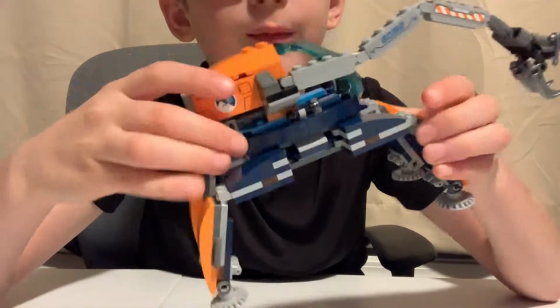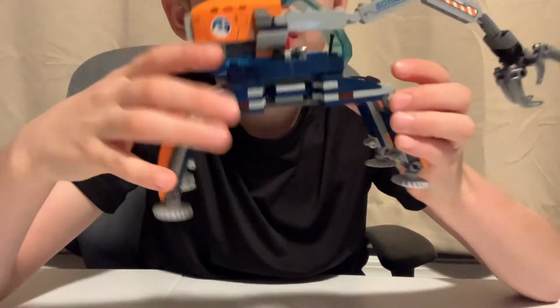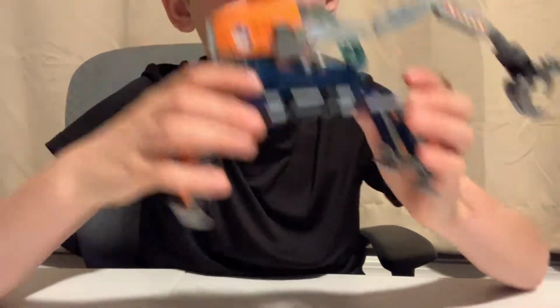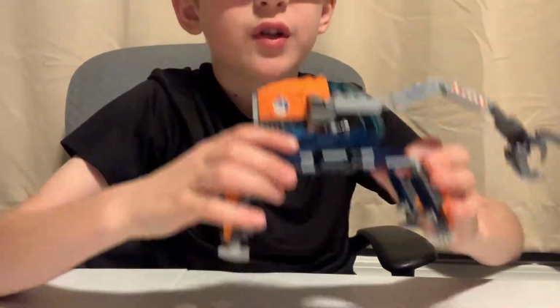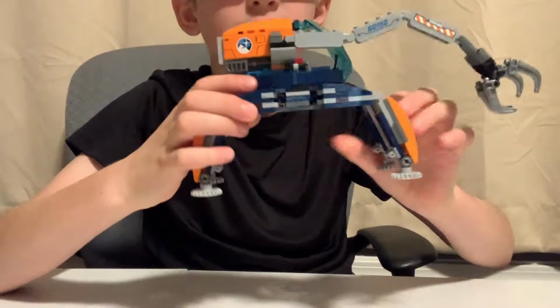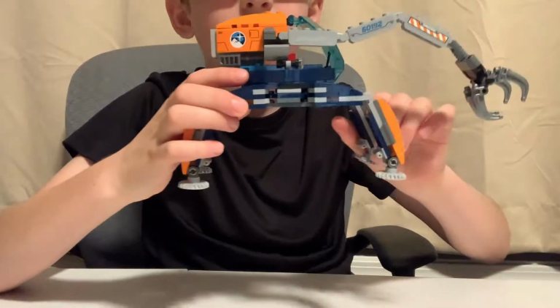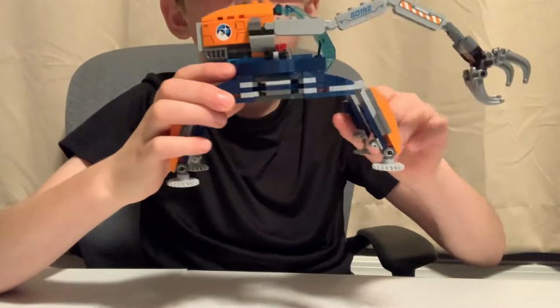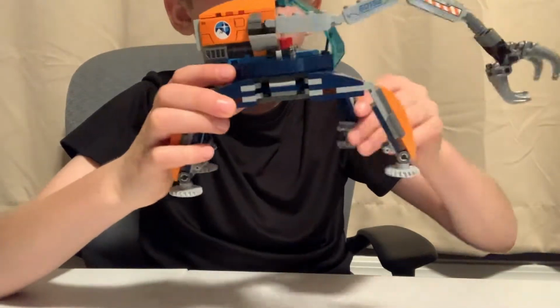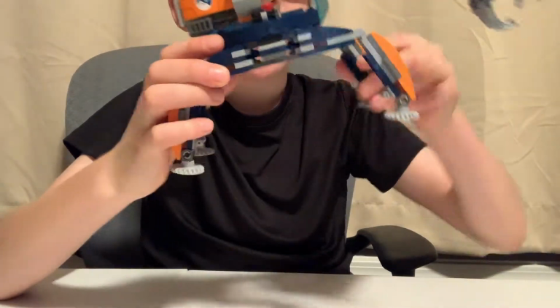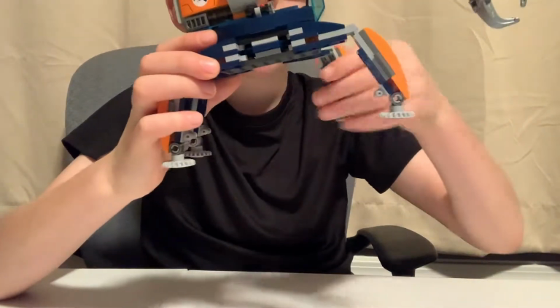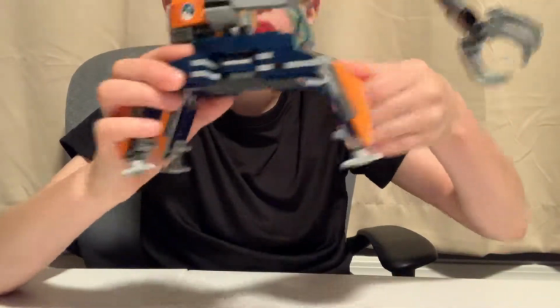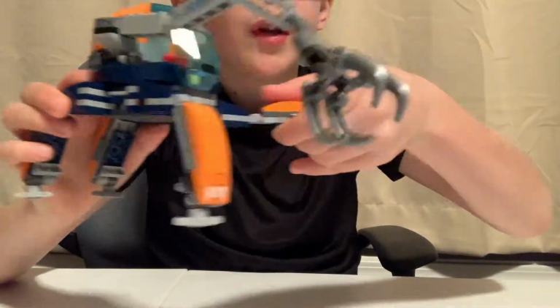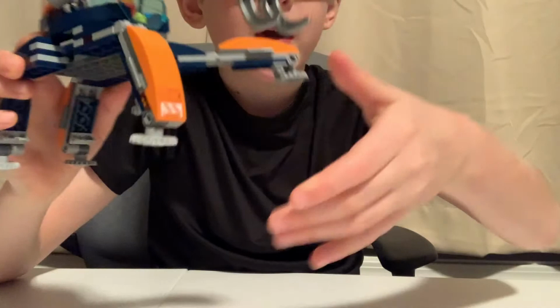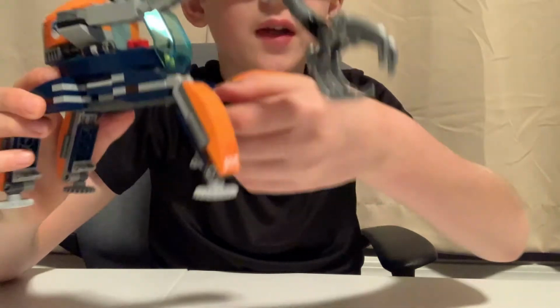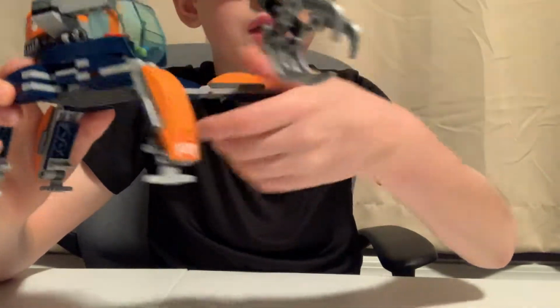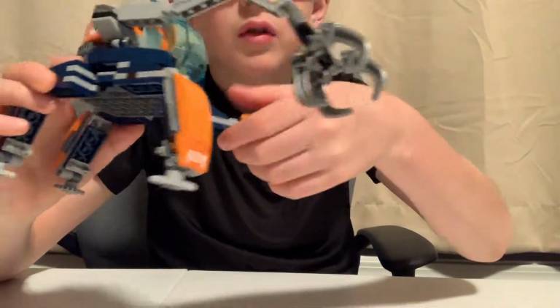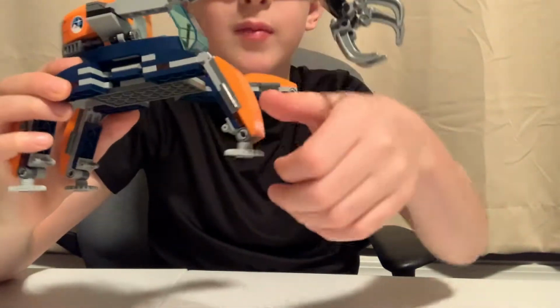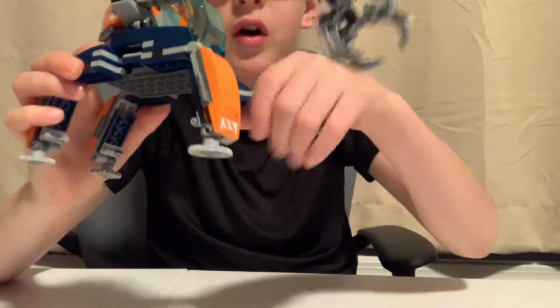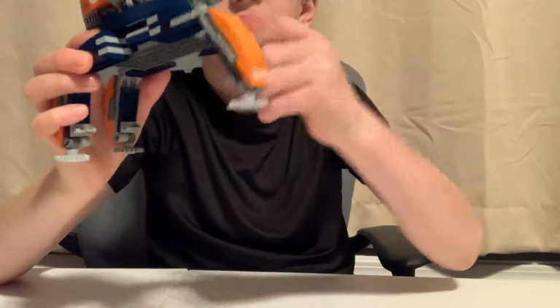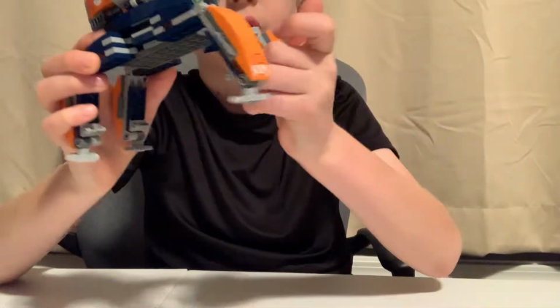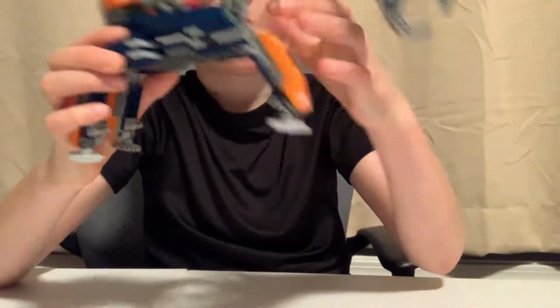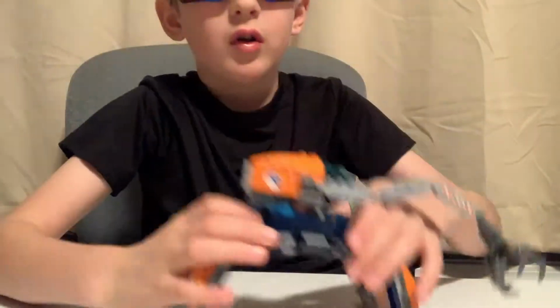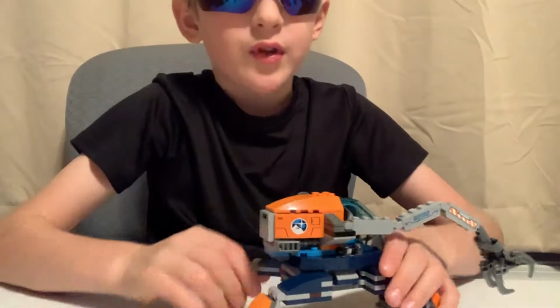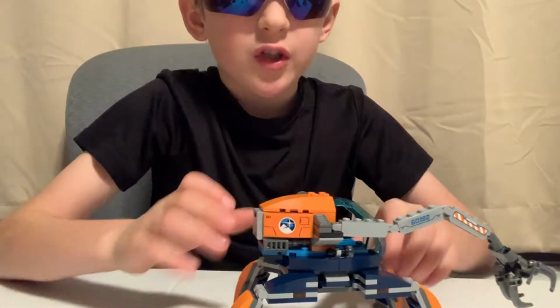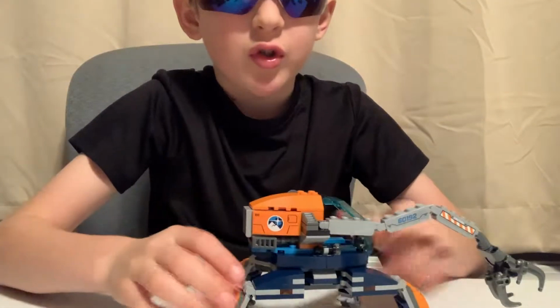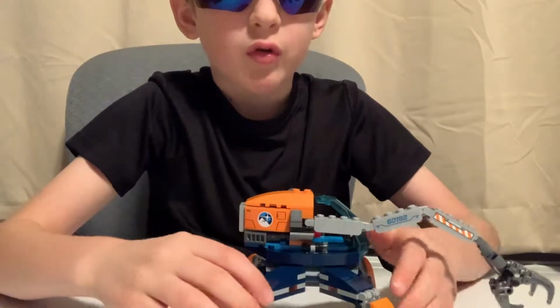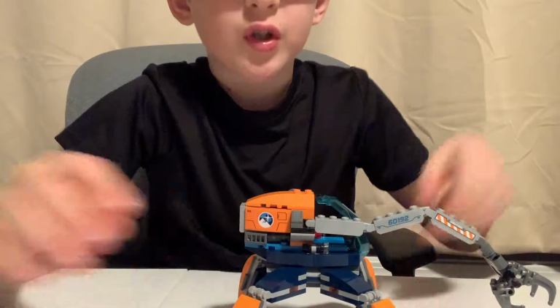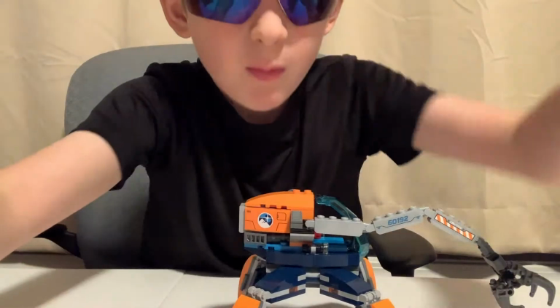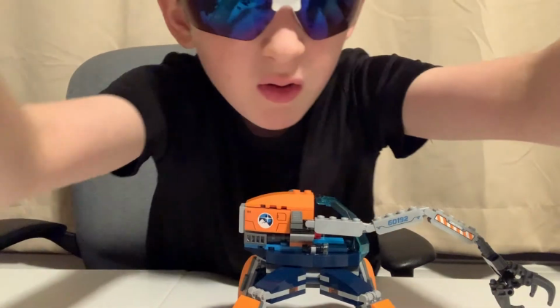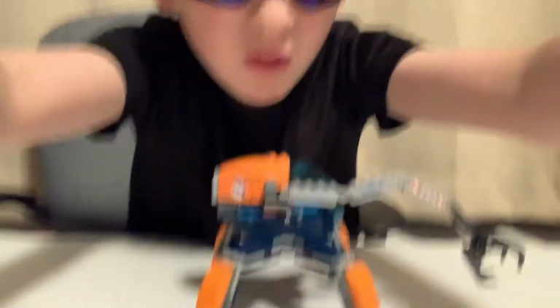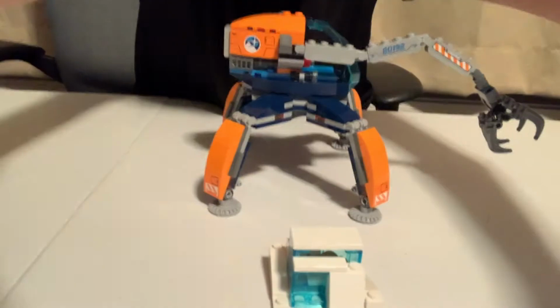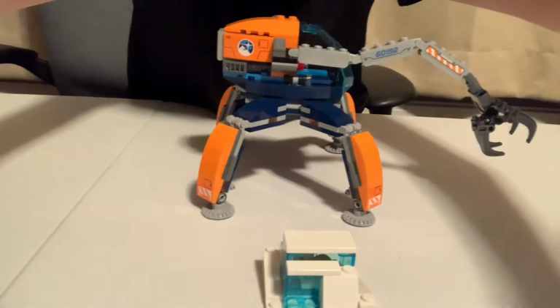You can turn these things and bend them in all sorts of different ways — you can bend every single one of them. This is how it's supposed to pose, like this.